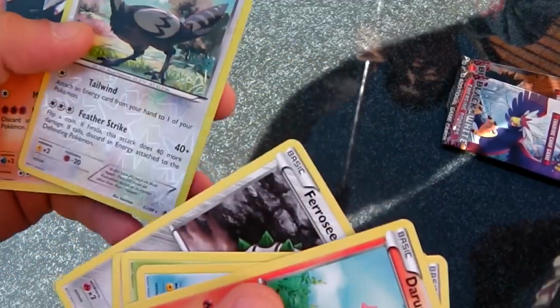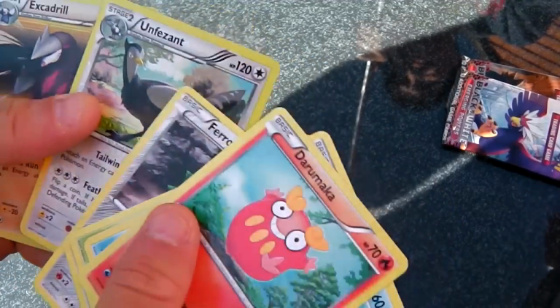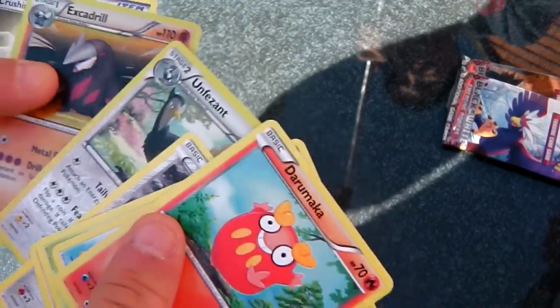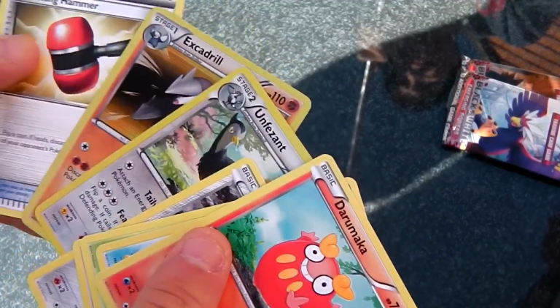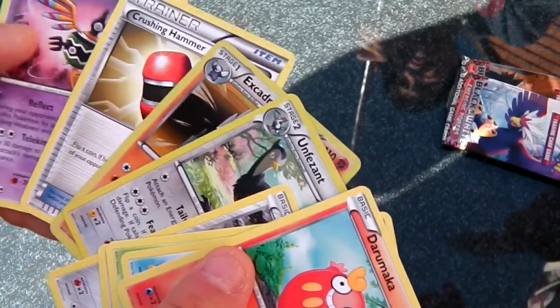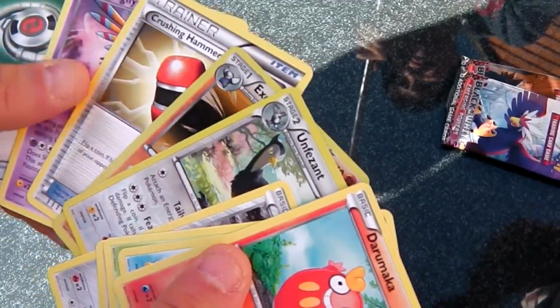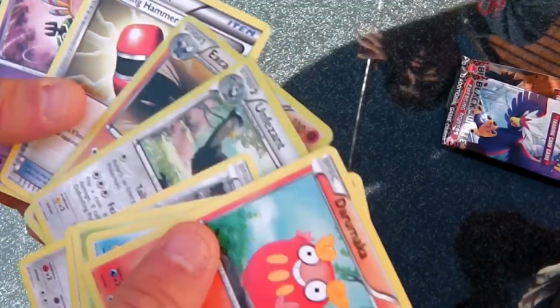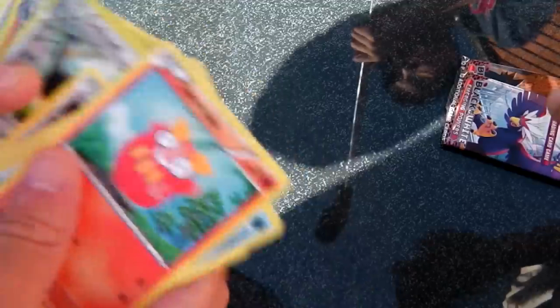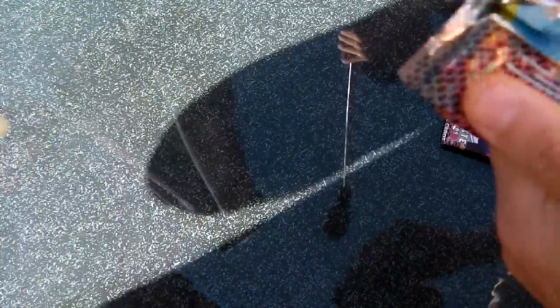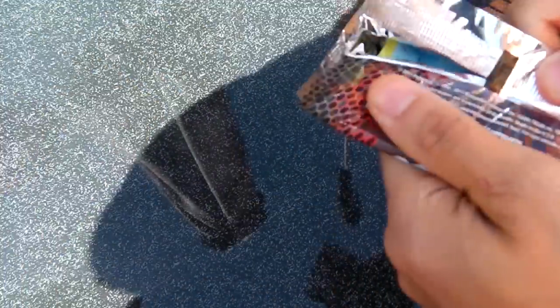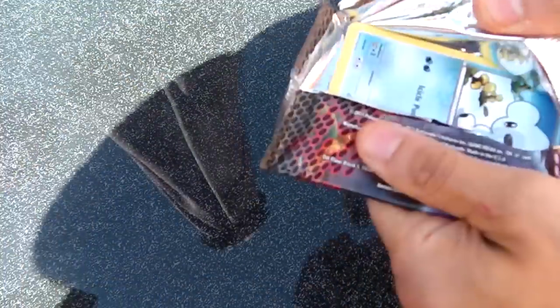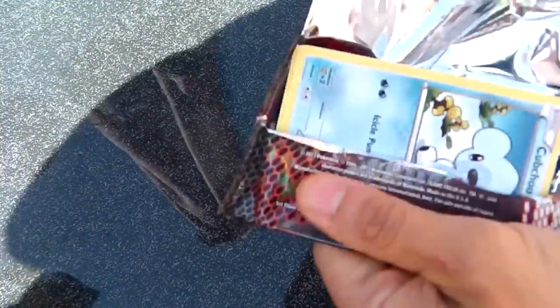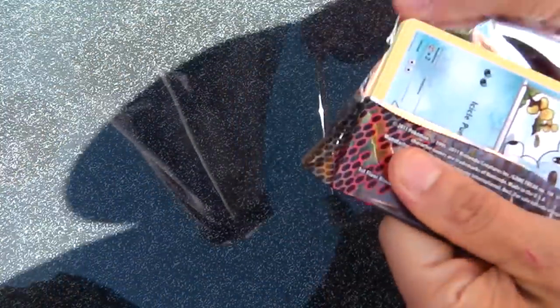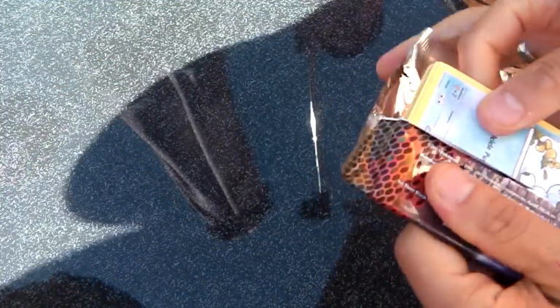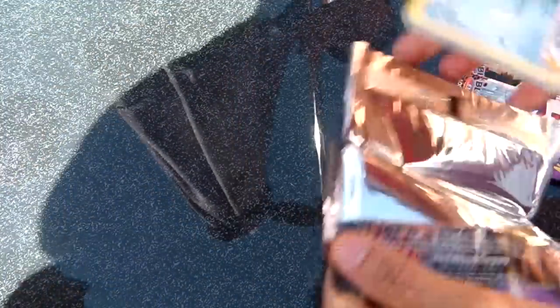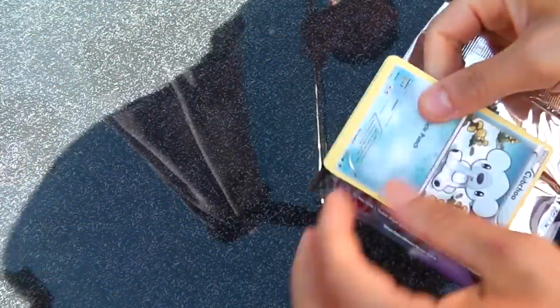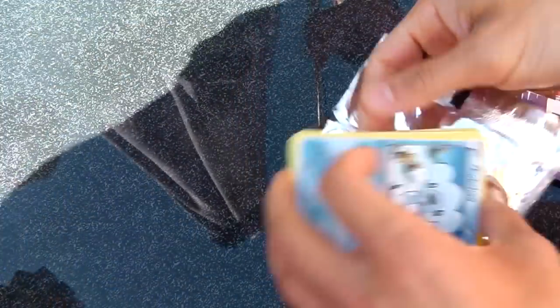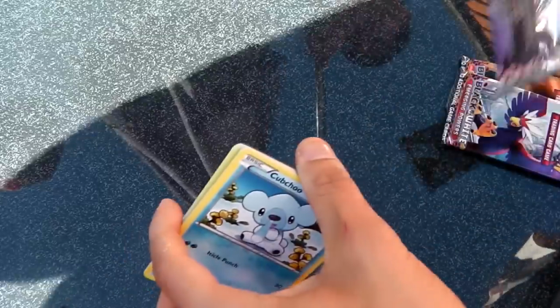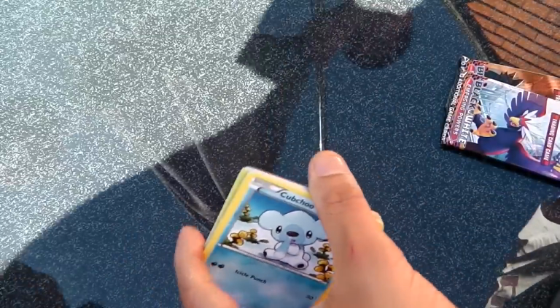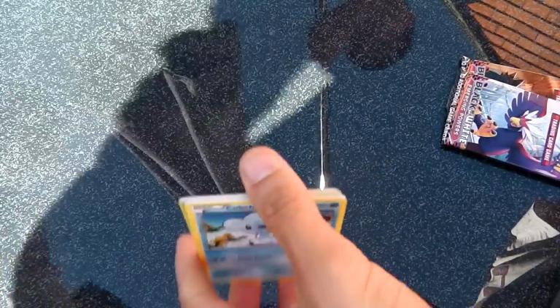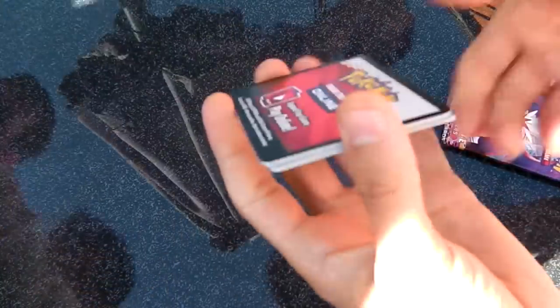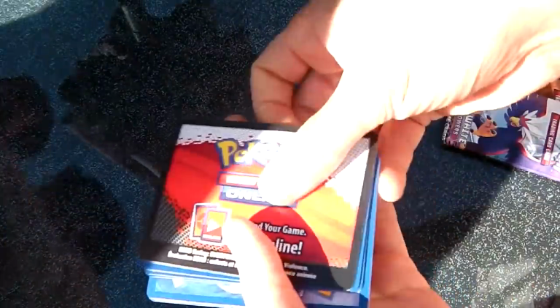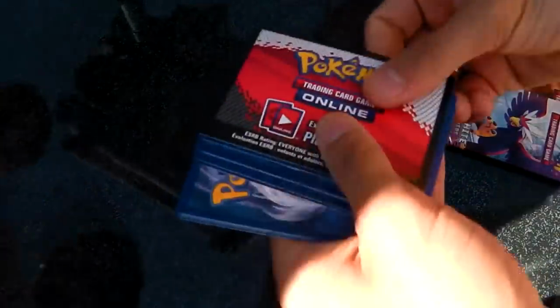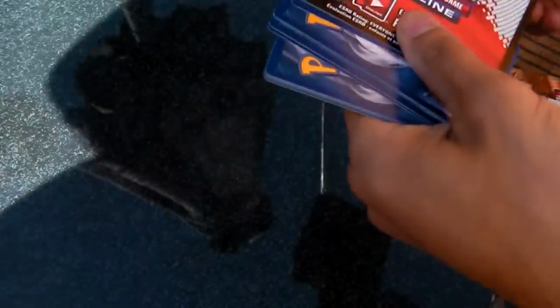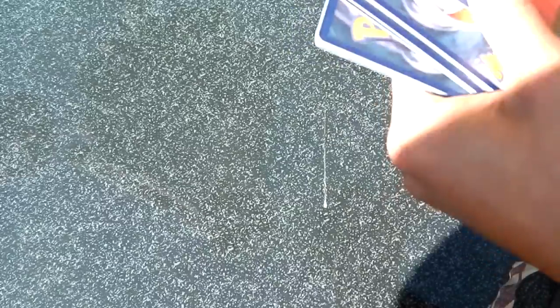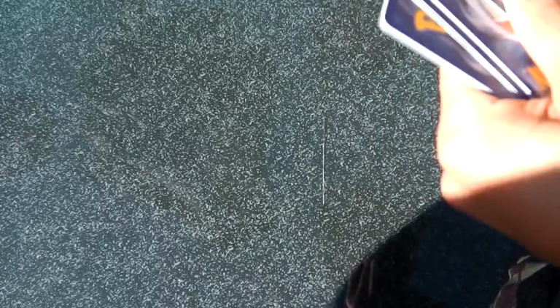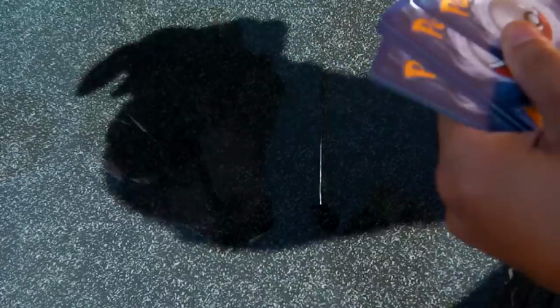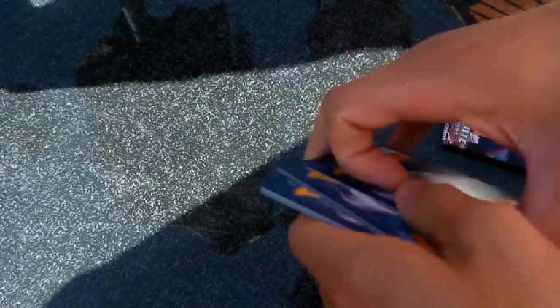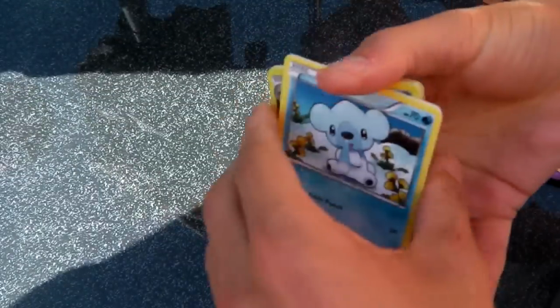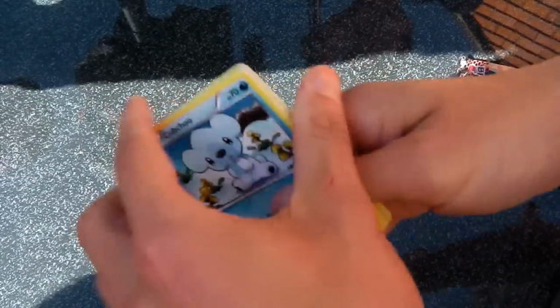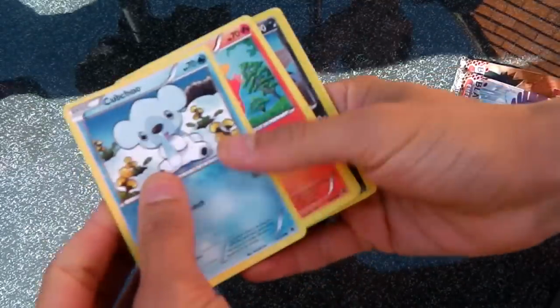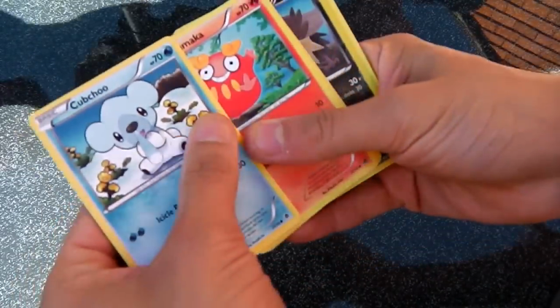It's an Unfezant in reverse and an Excadrill. Crushing Hammer and Recycle. Not sure how playable the Crushing Hammer is — I mean if it wasn't on the coin flip I'd play that with Weavile every day.